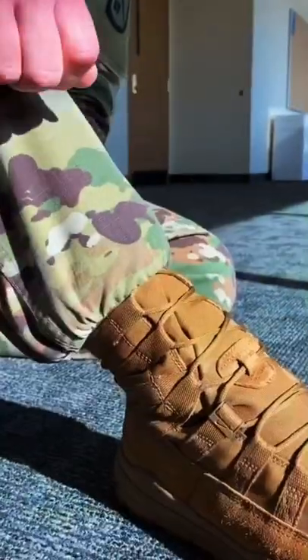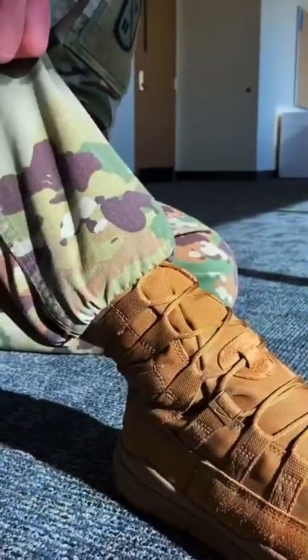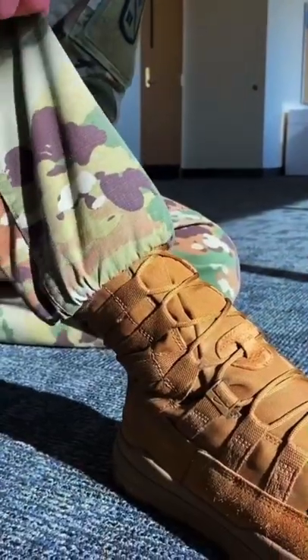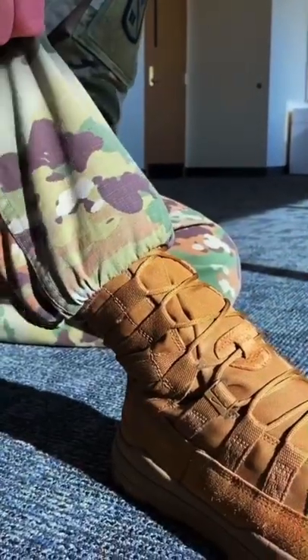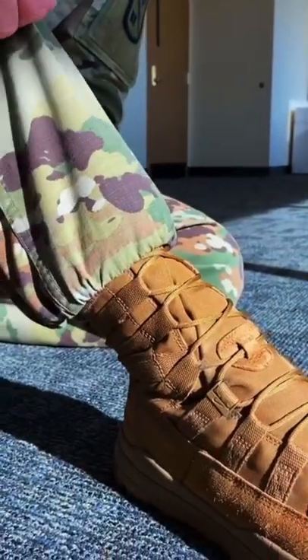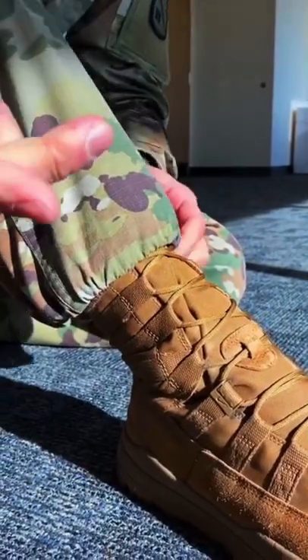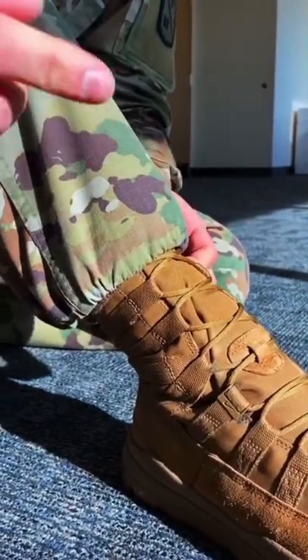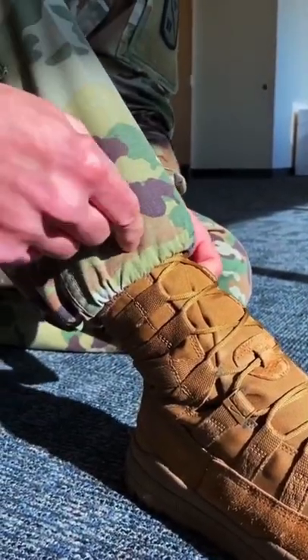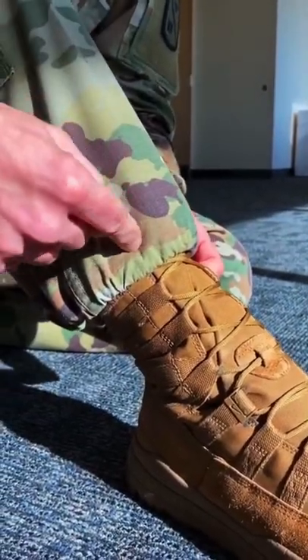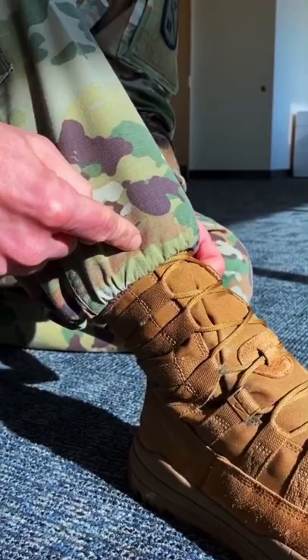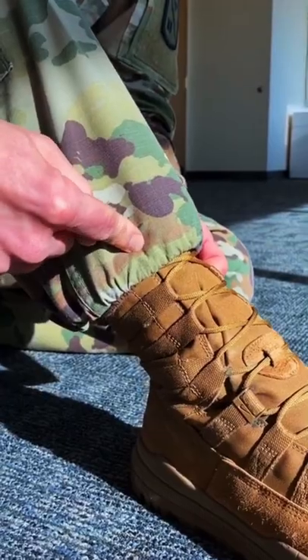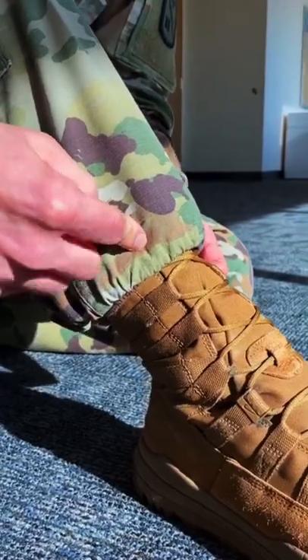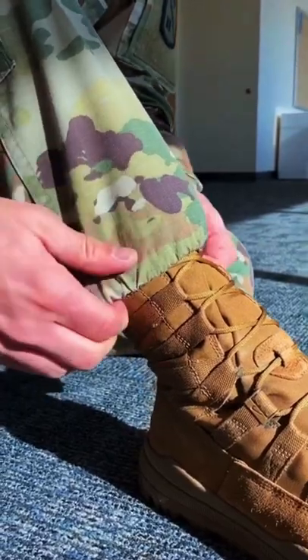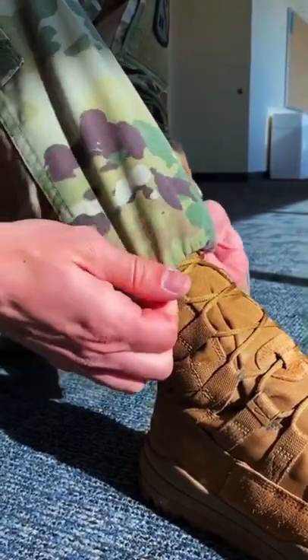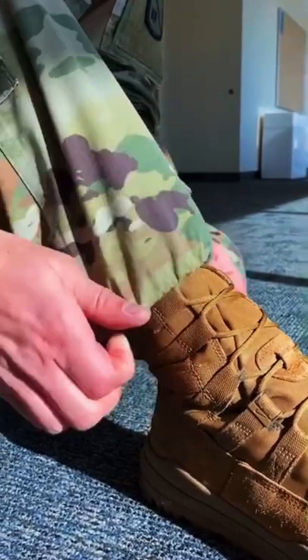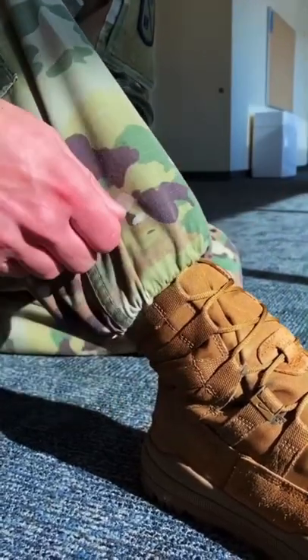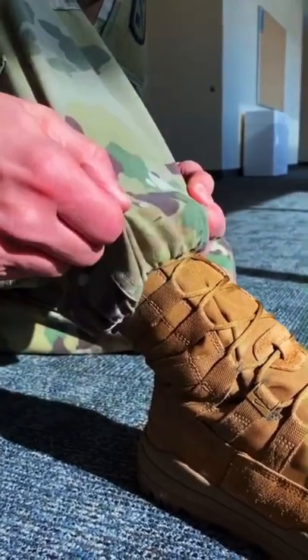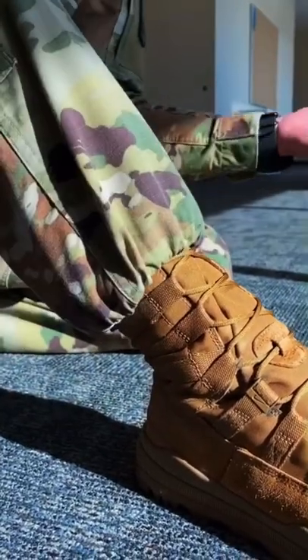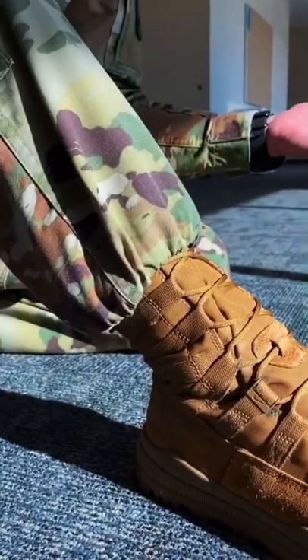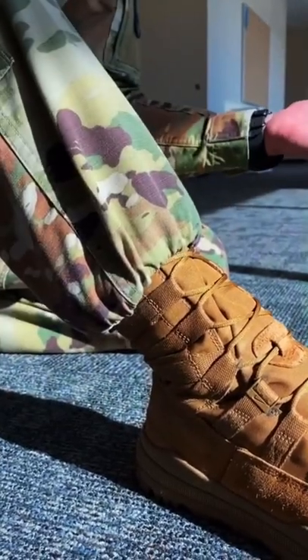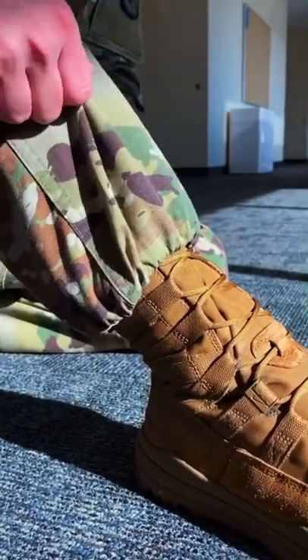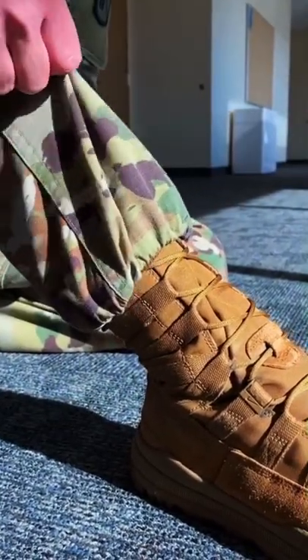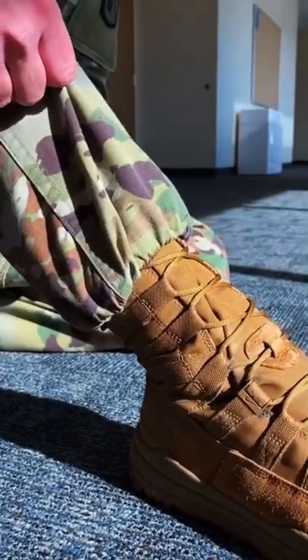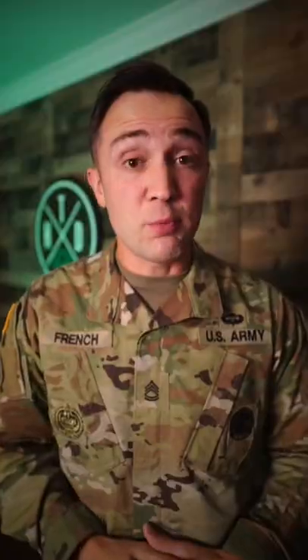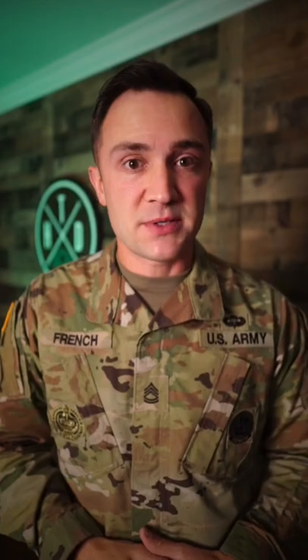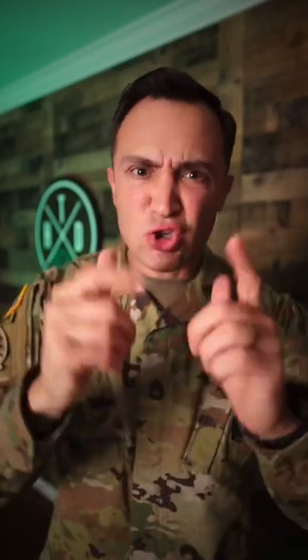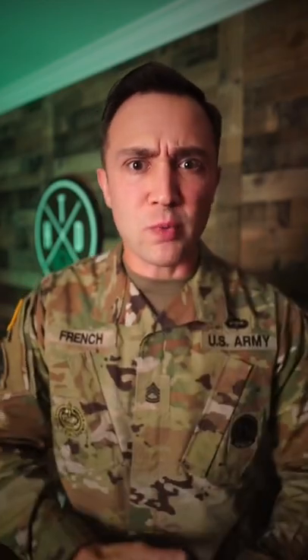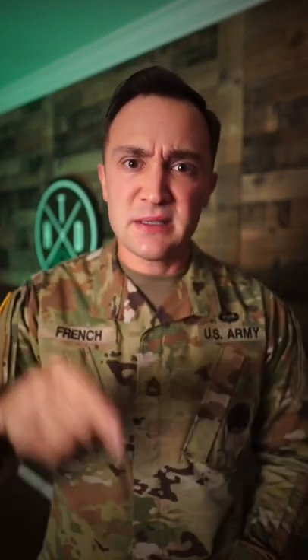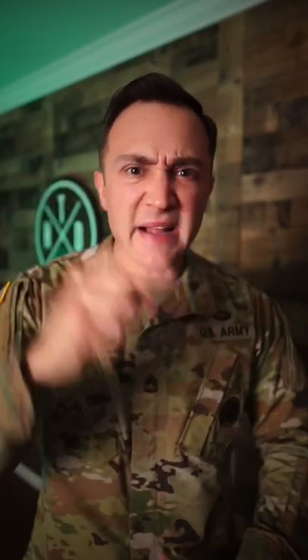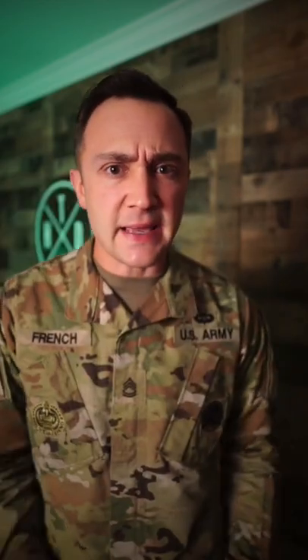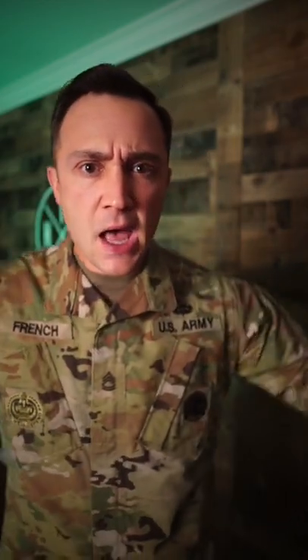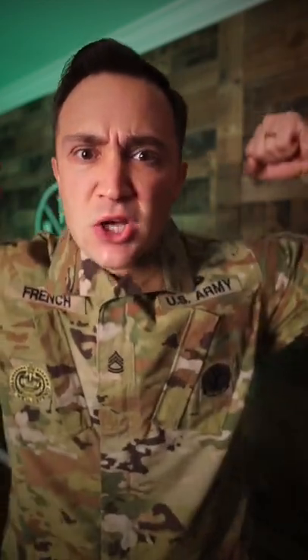Now I've created a barrier: one, the sock won't allow my laces to come out, and two, the boot blouse will not come up. Now you know how to boot blouse. Let's go do it right. Let's dominate the day — let's go.